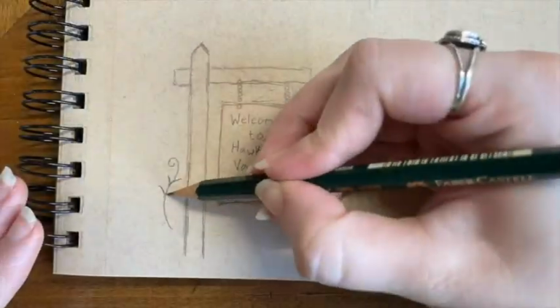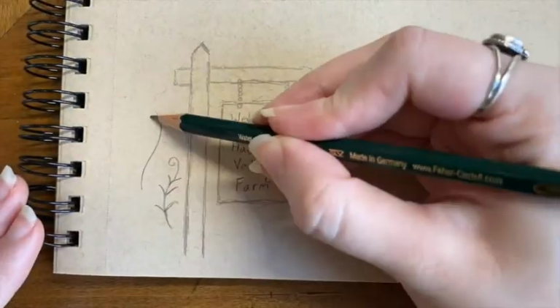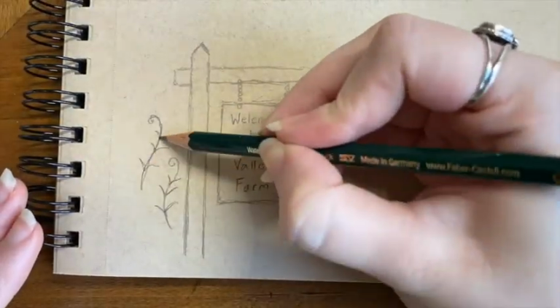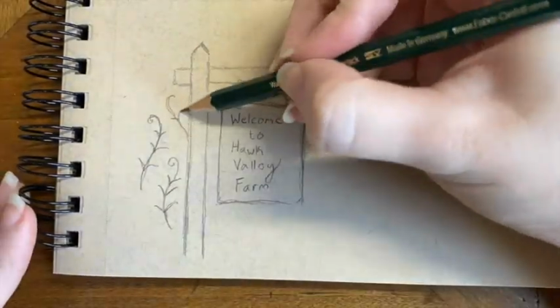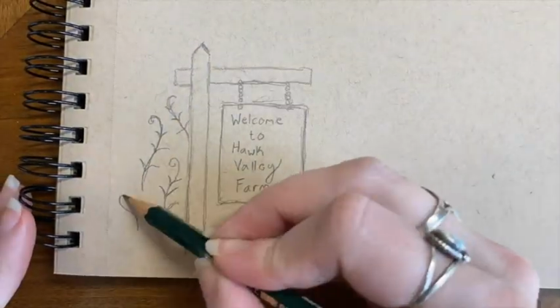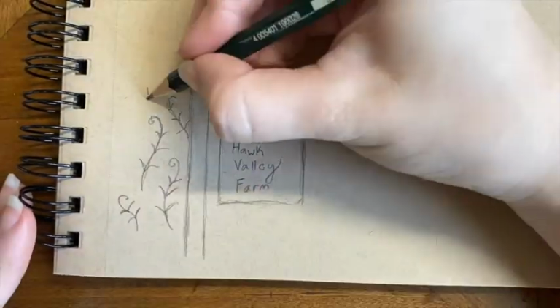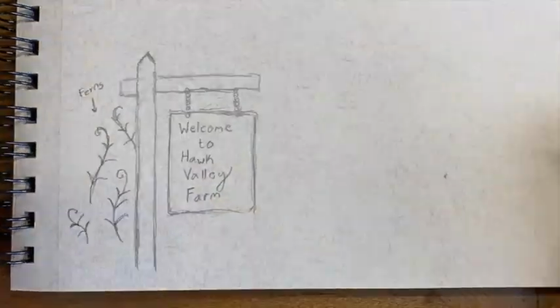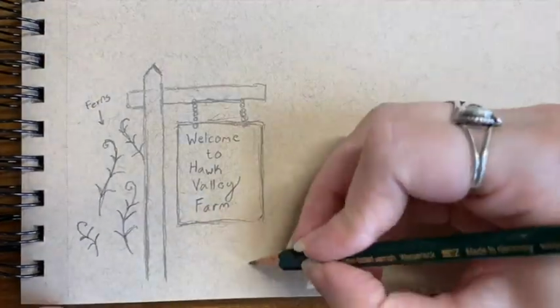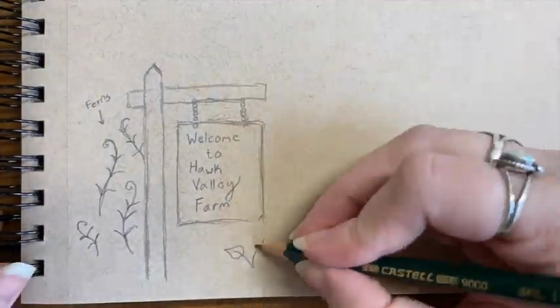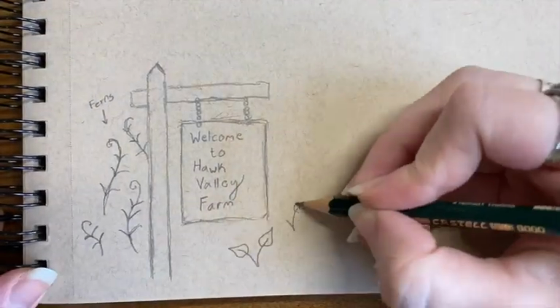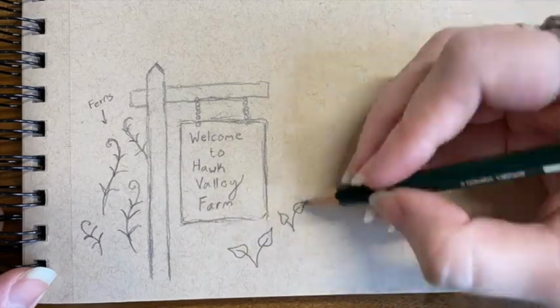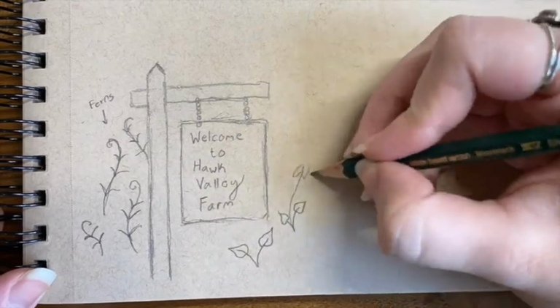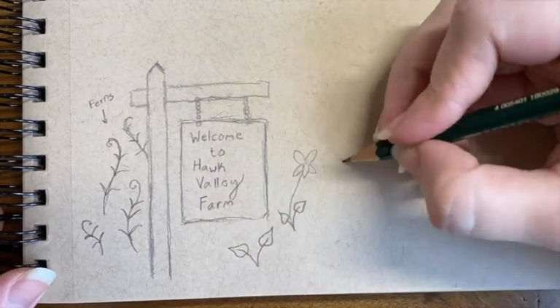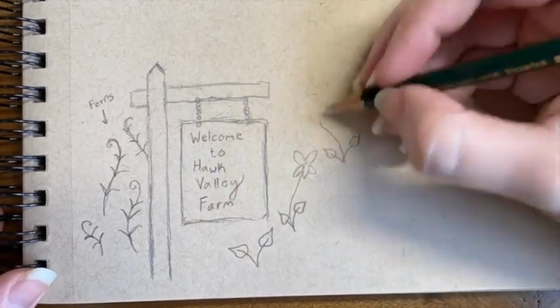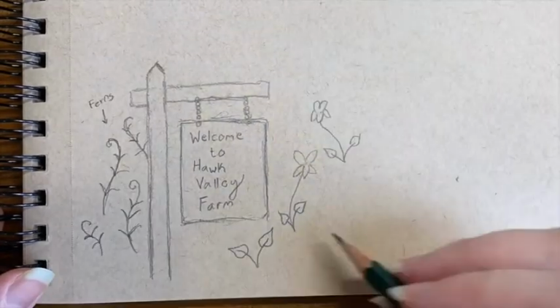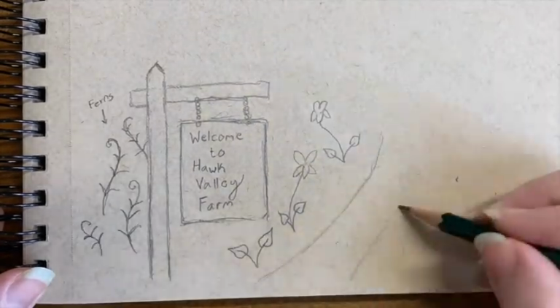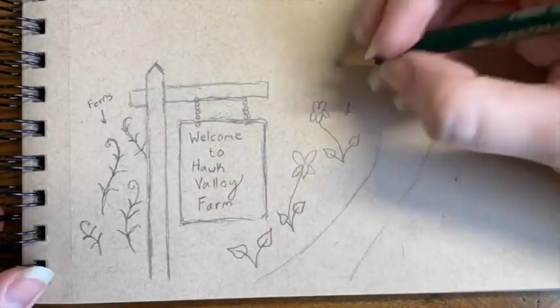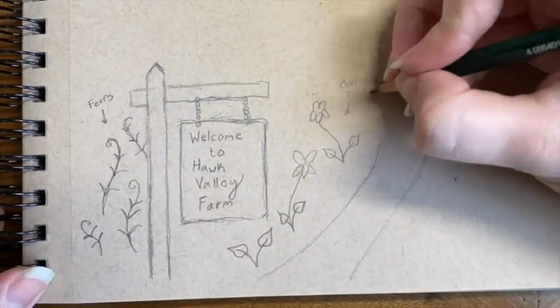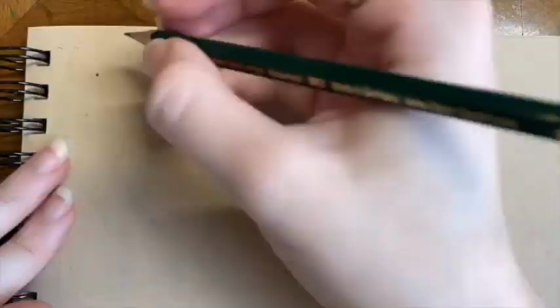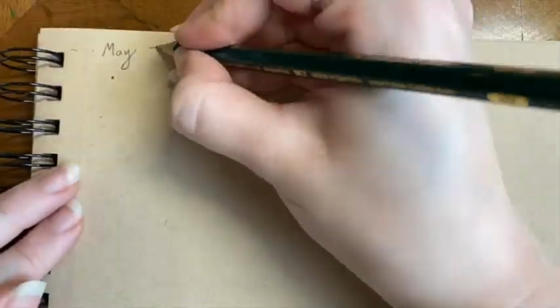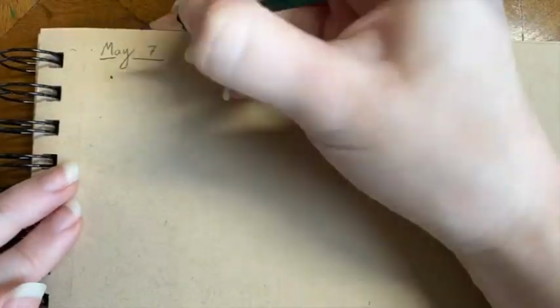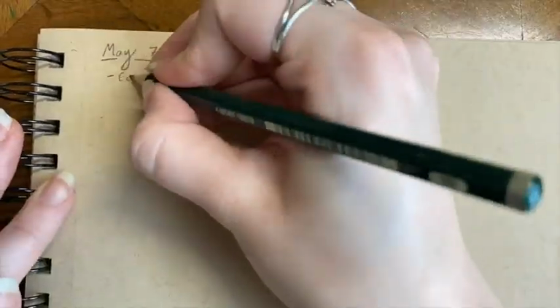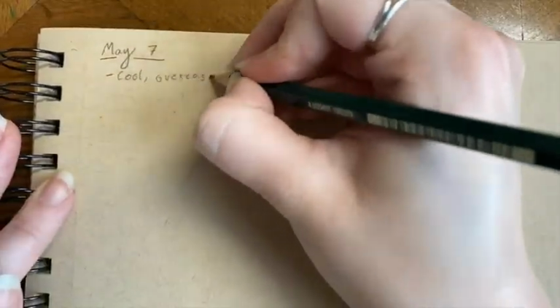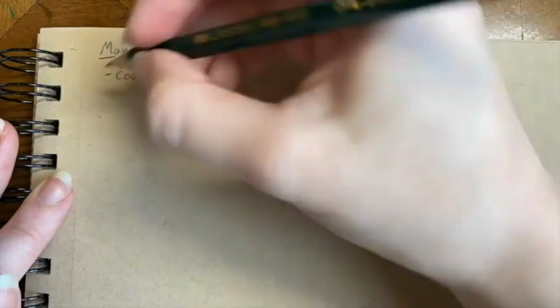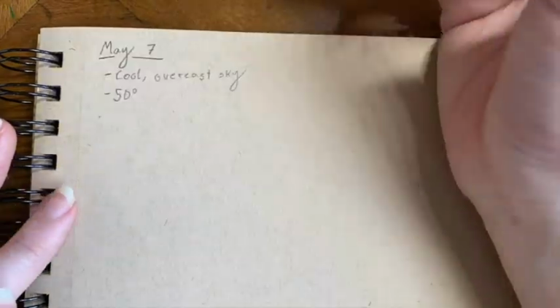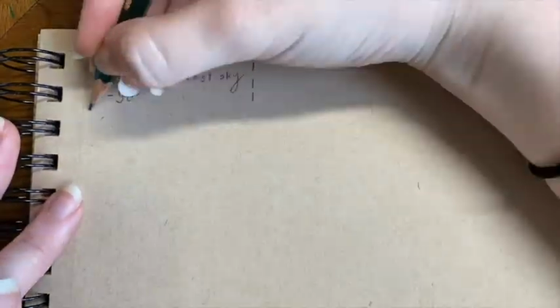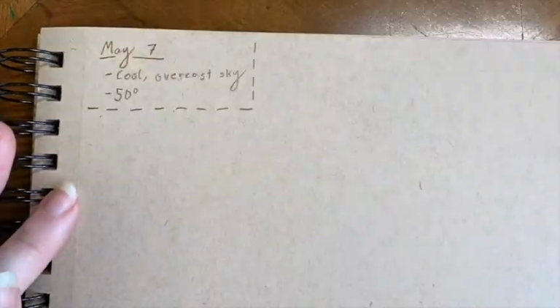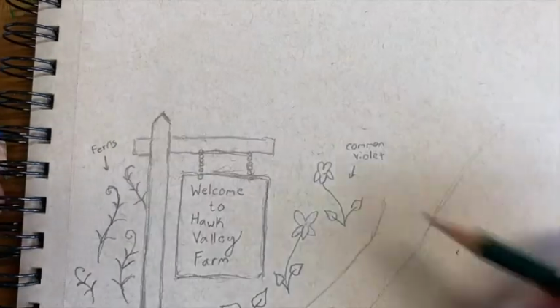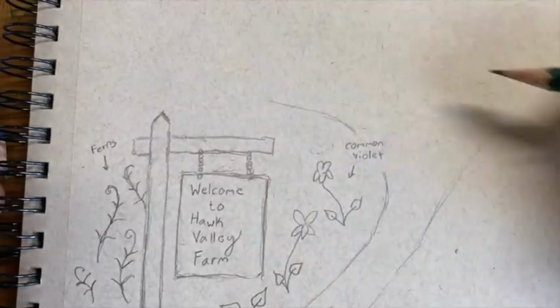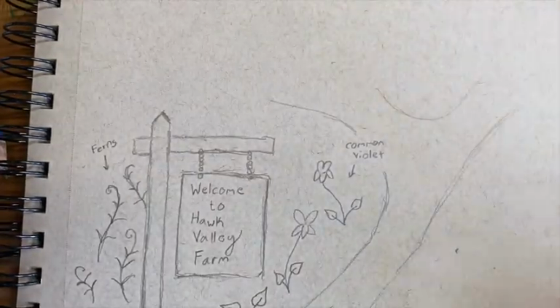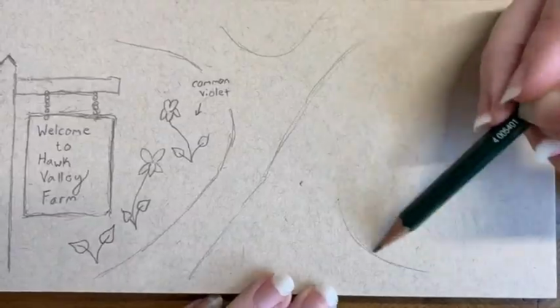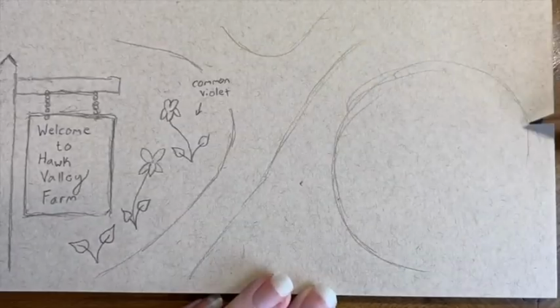When you arrive at Hawk Valley Farm you are greeted by our entrance sign. At this point in the year, ferns surround the sign as well as a variety of wild violets — both blue and white.